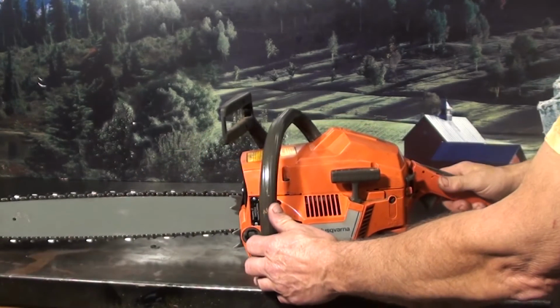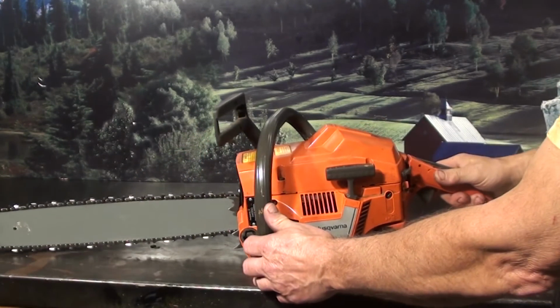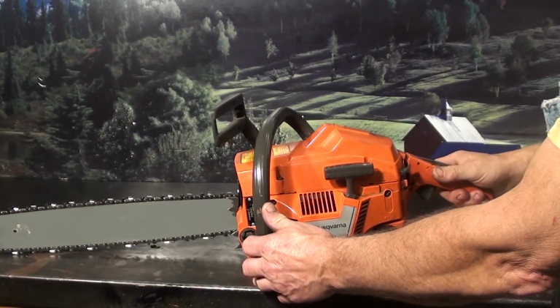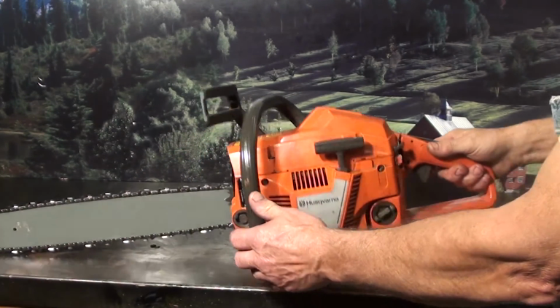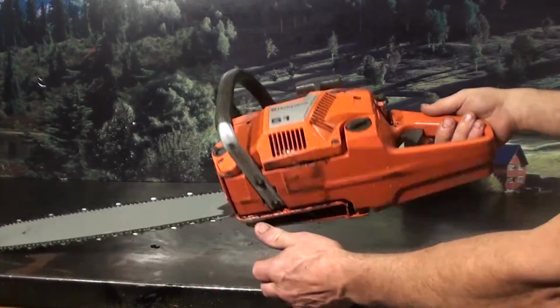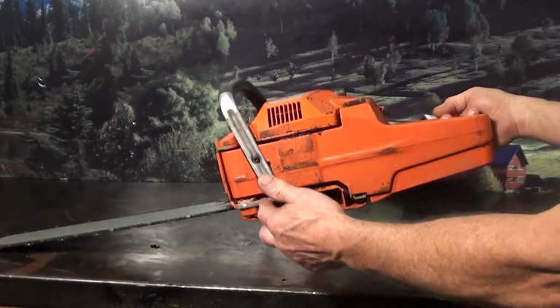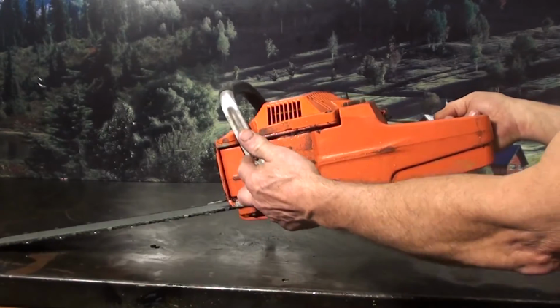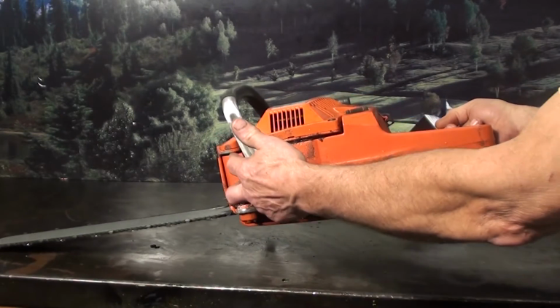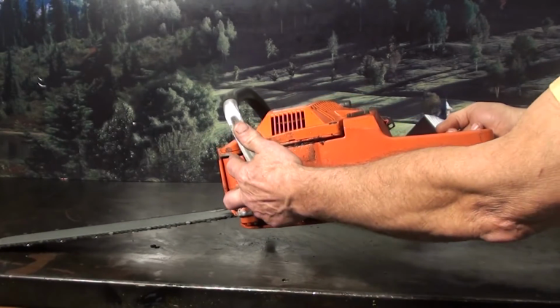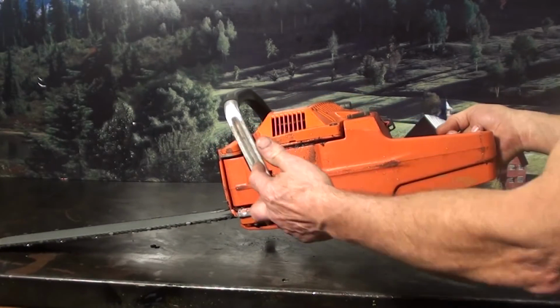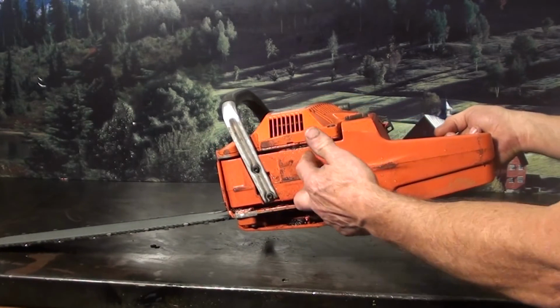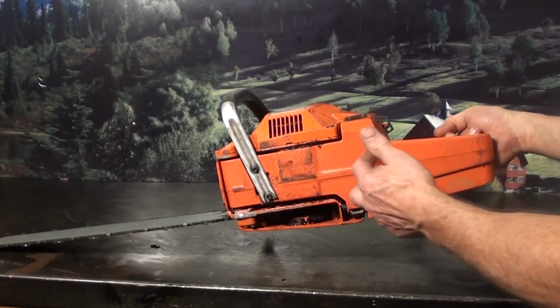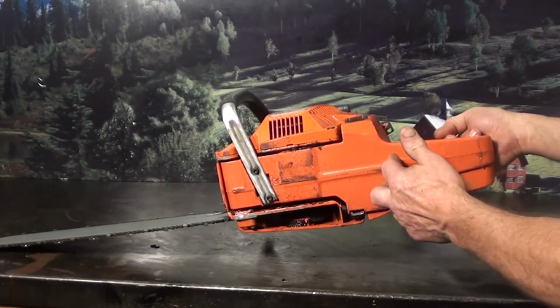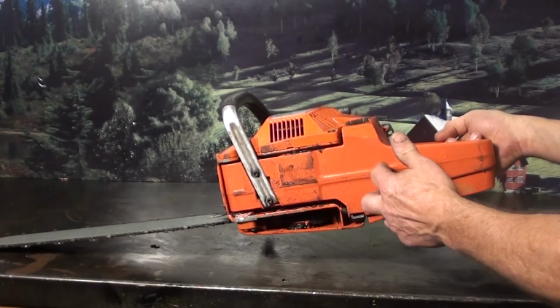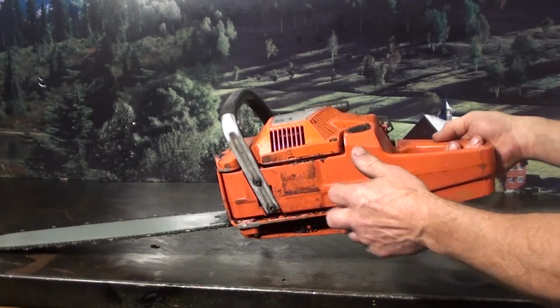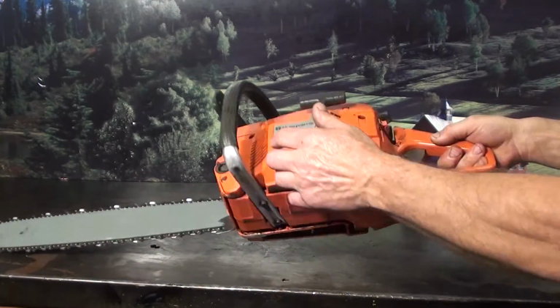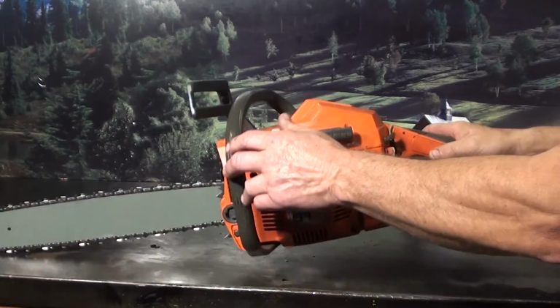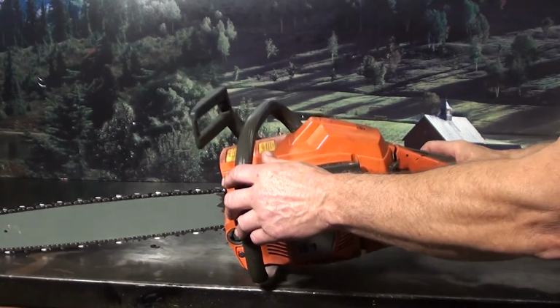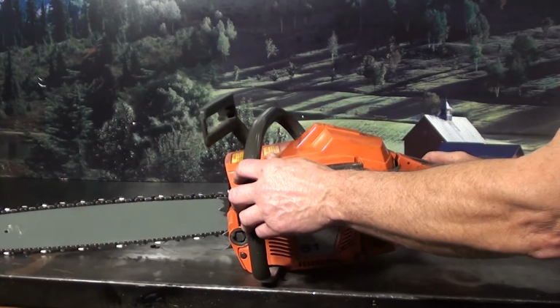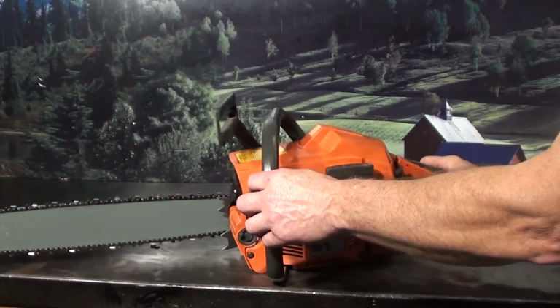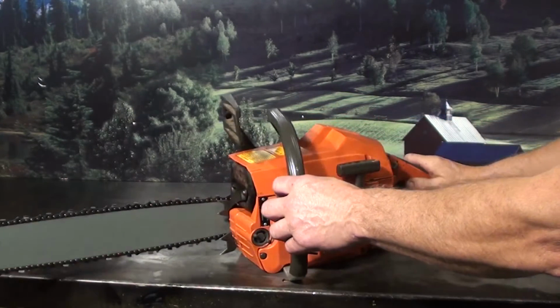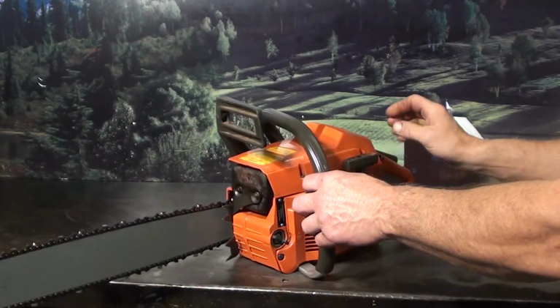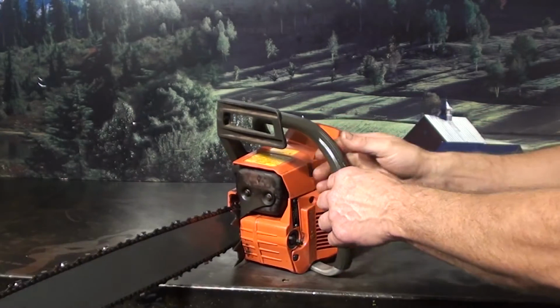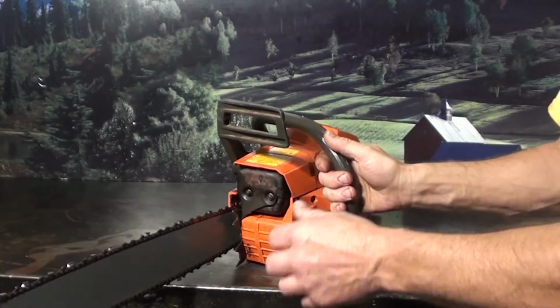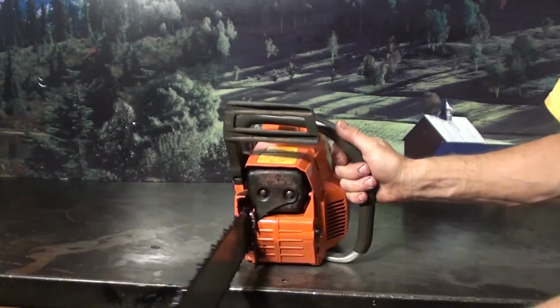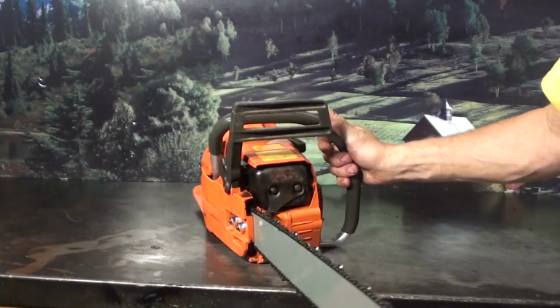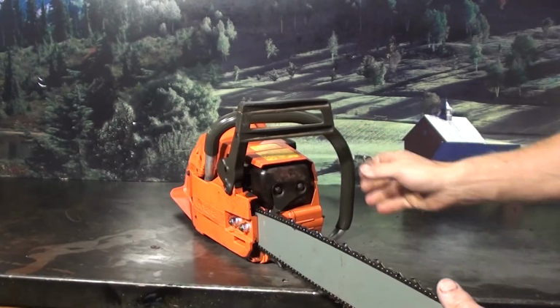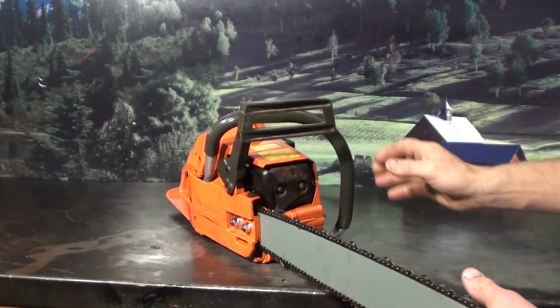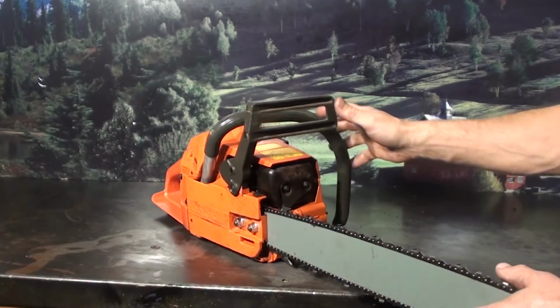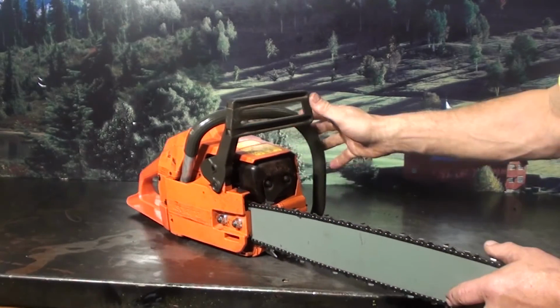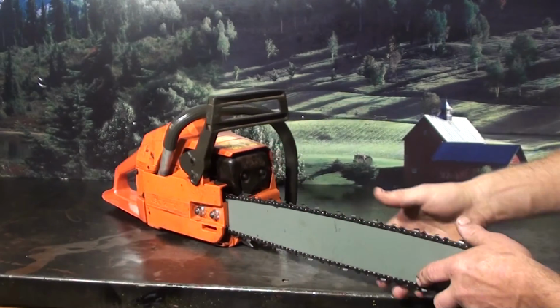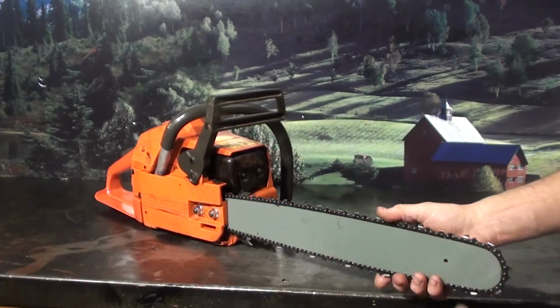It does have rubber mounts for vibration isolation, making it a real smooth running saw. Just a great saw if you're cutting some firewood.